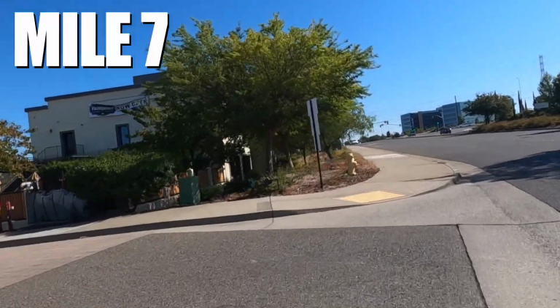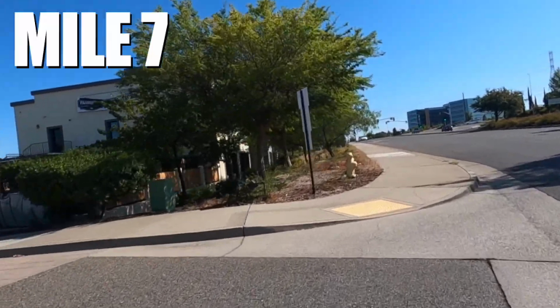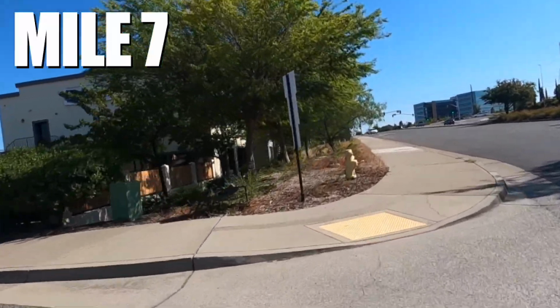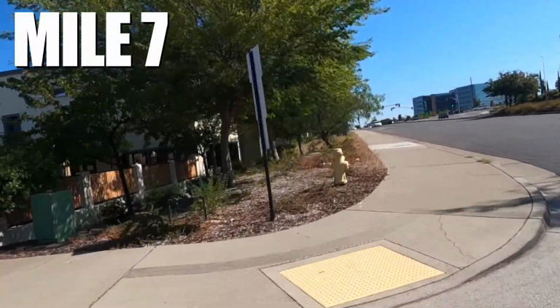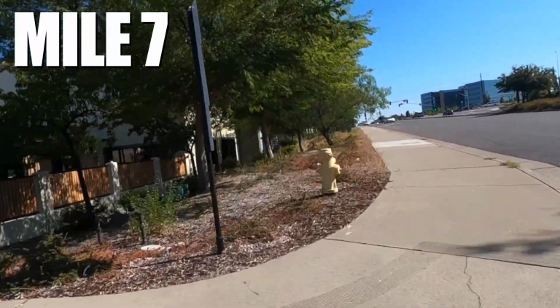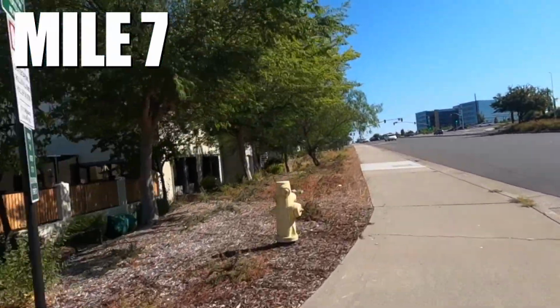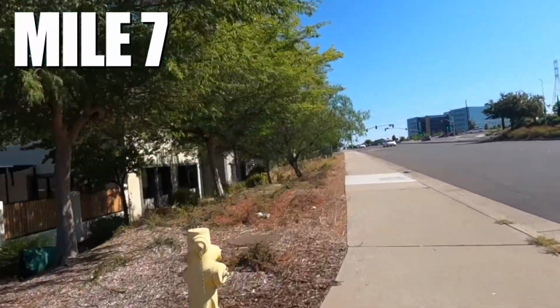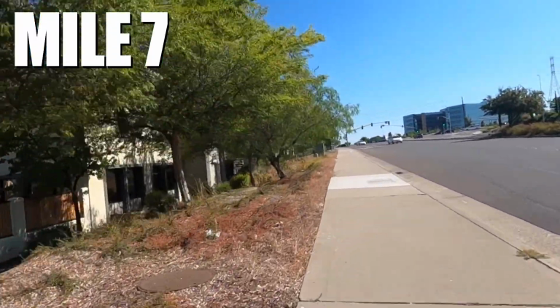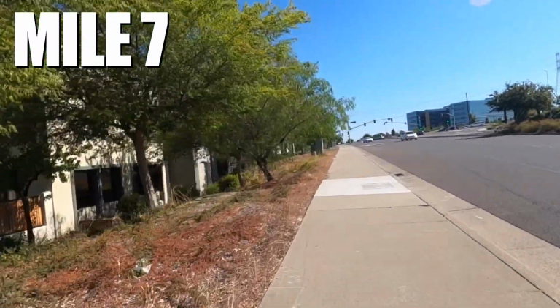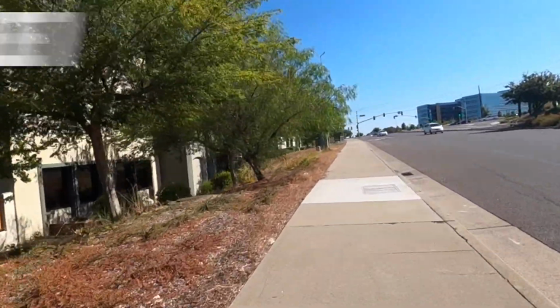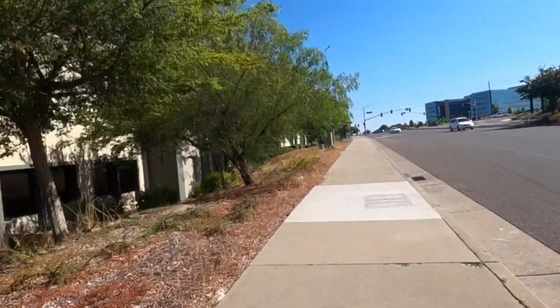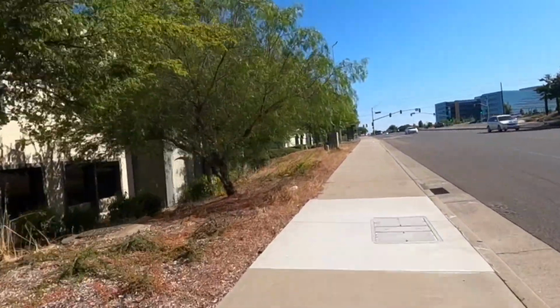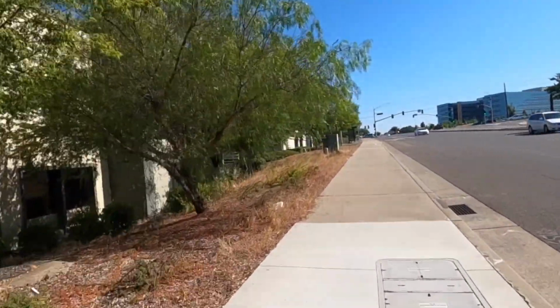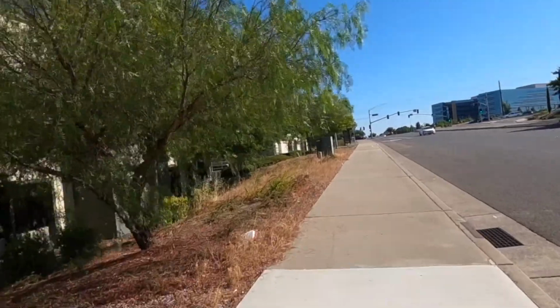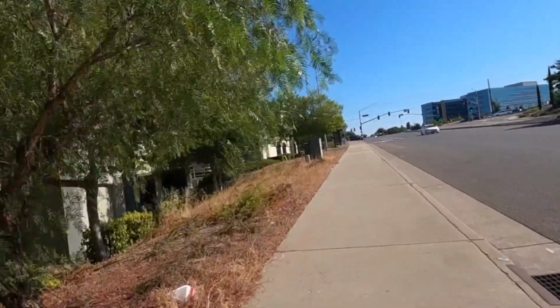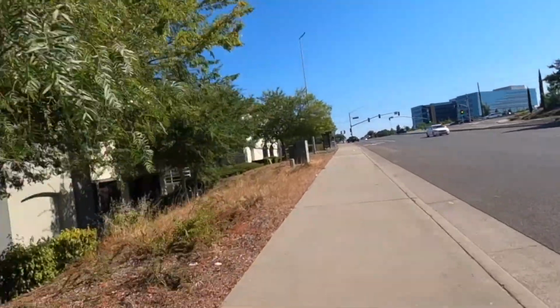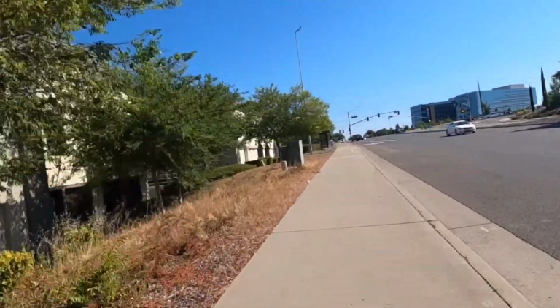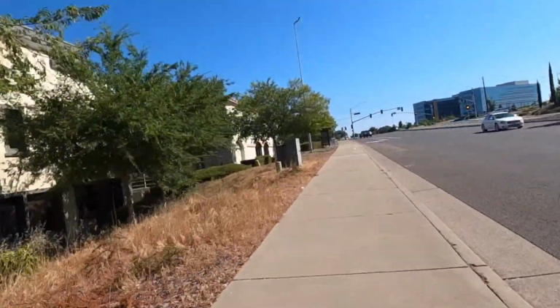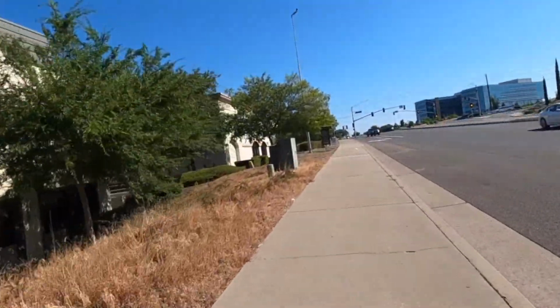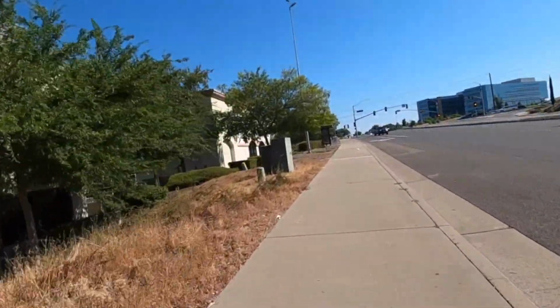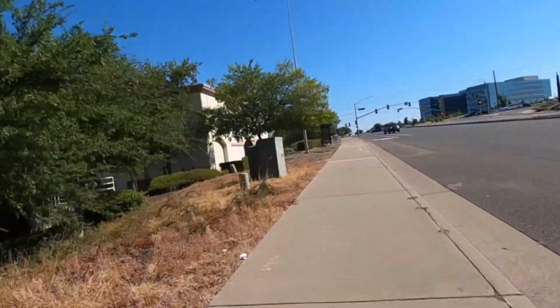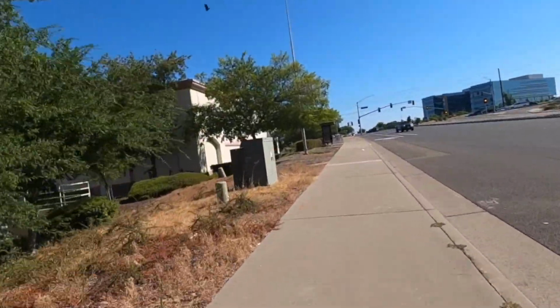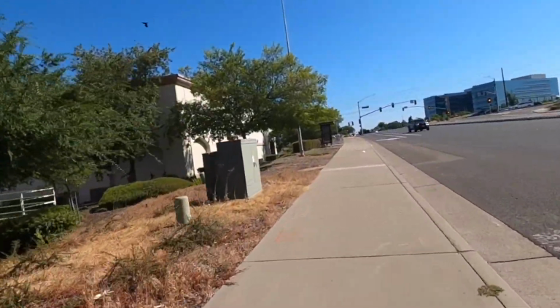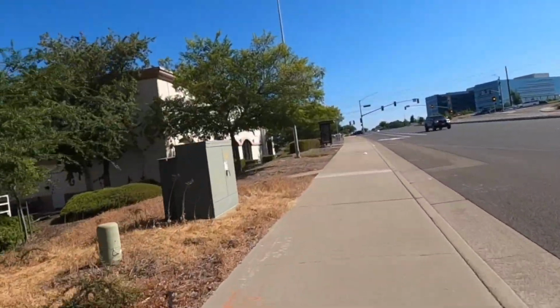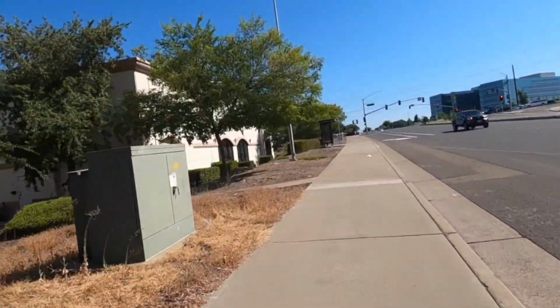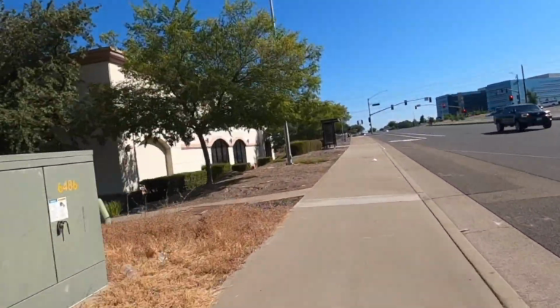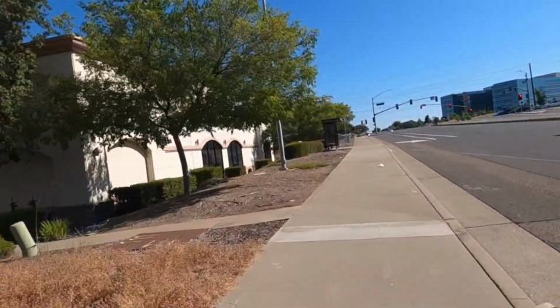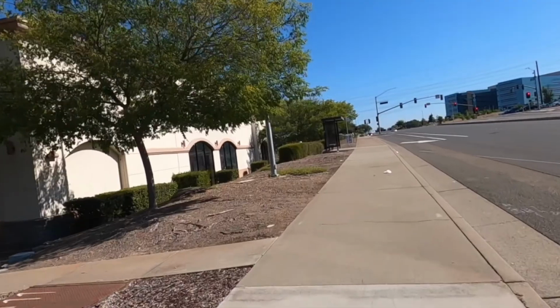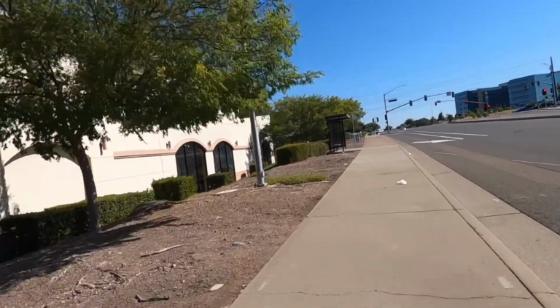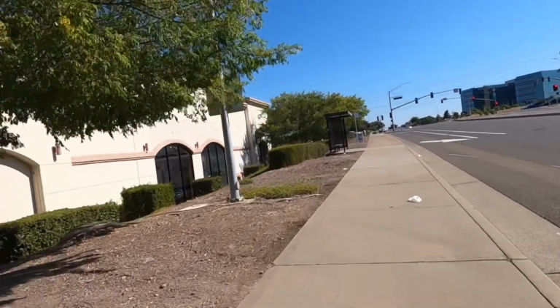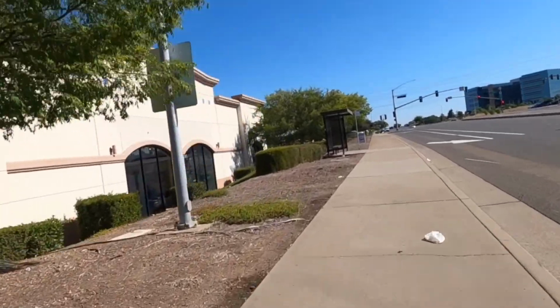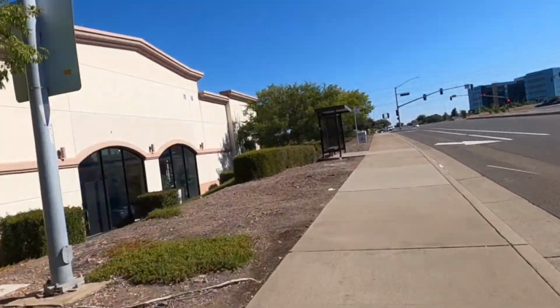Several miles in, I haven't noticed any change in the performance of the skateboard at all. When I programmed the VESC I set it to 33 volts before there should be any type of lag, and I don't believe I've come anywhere close to that as of yet.